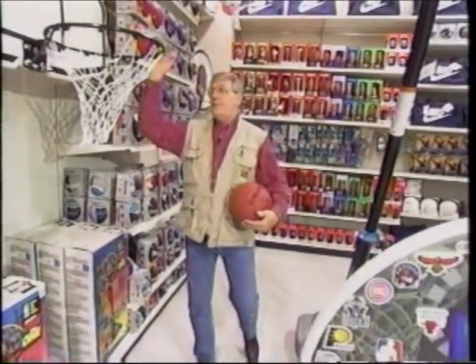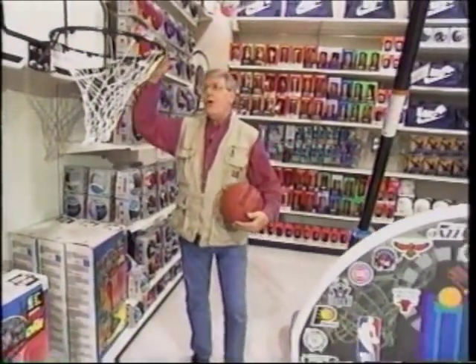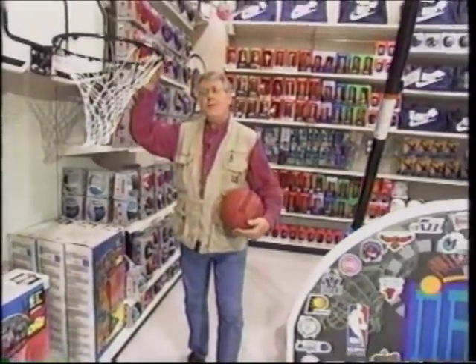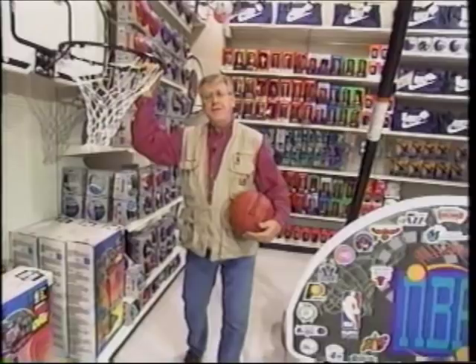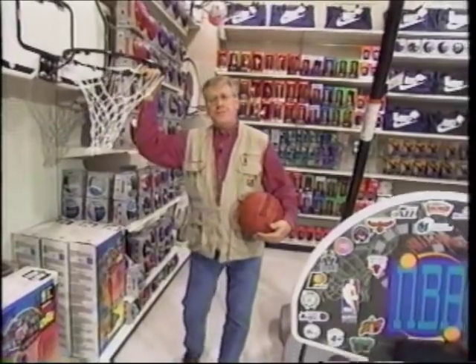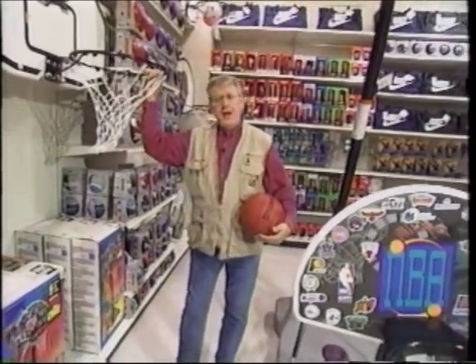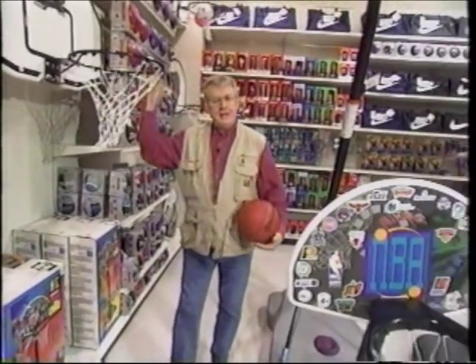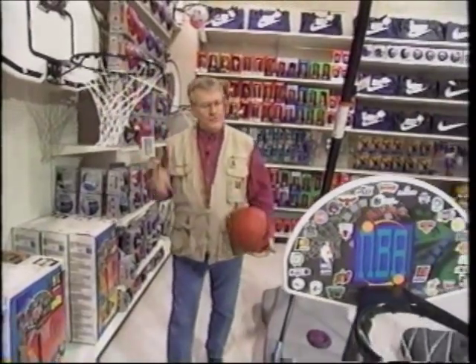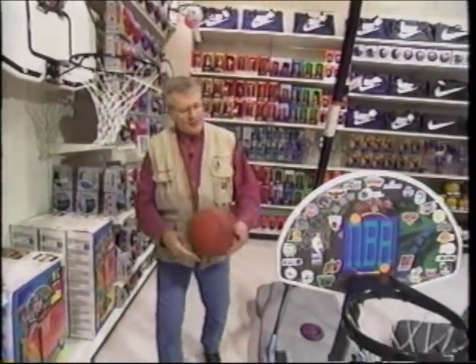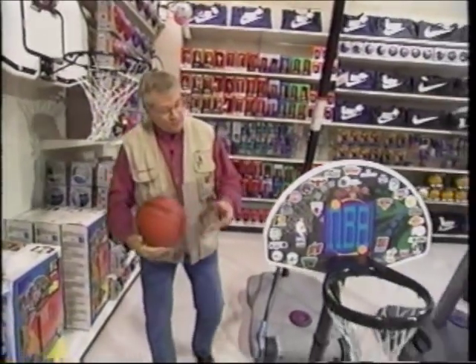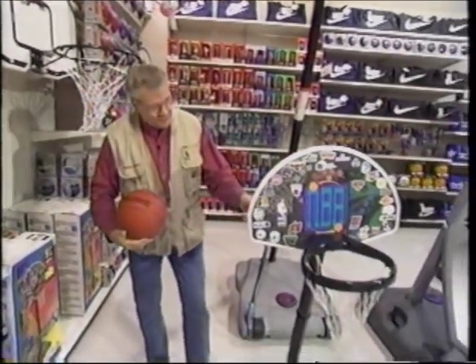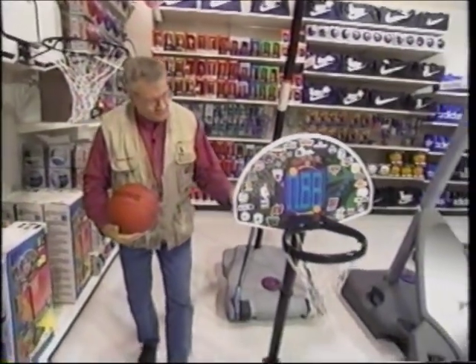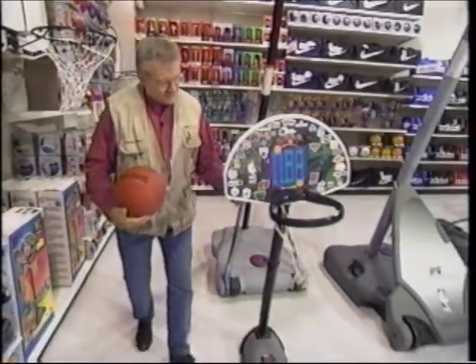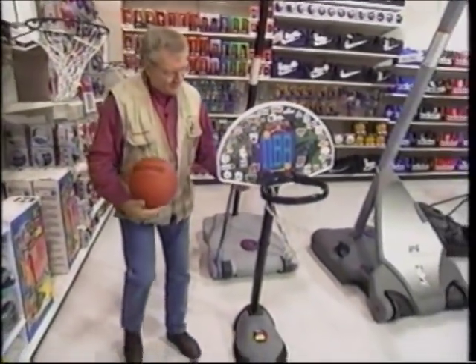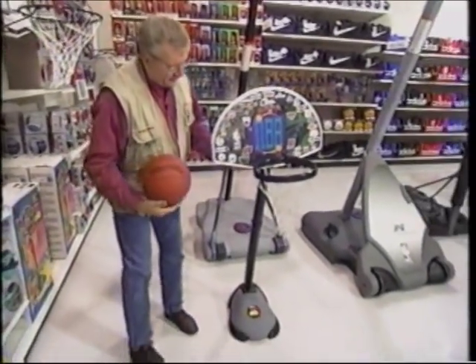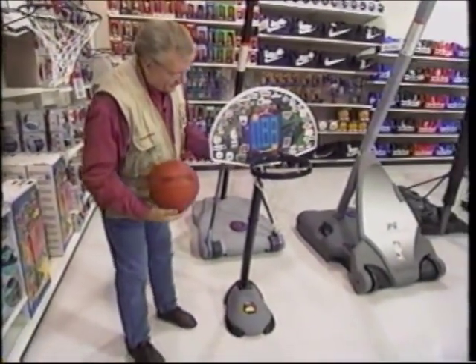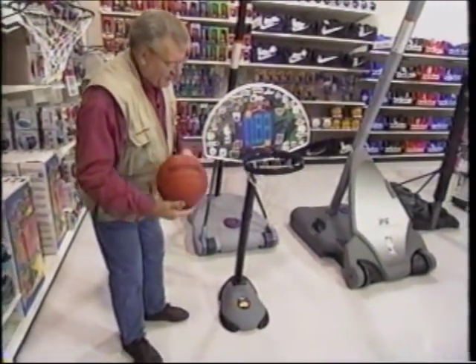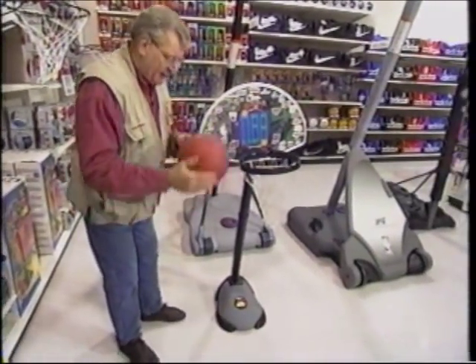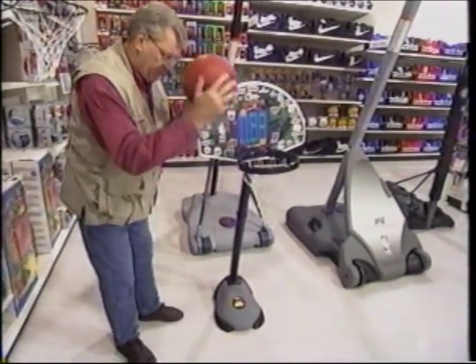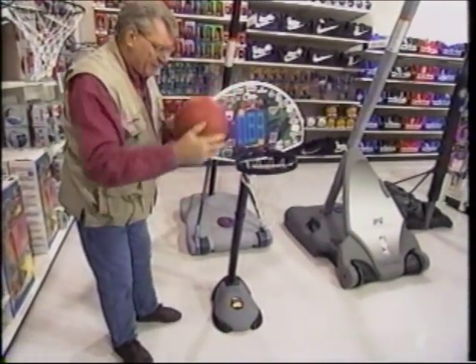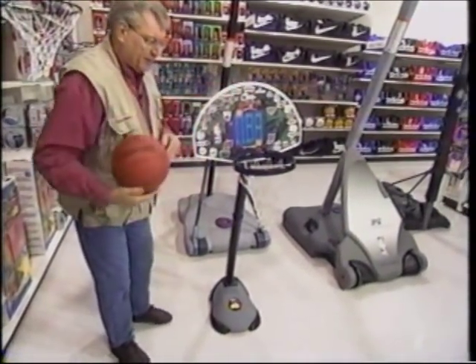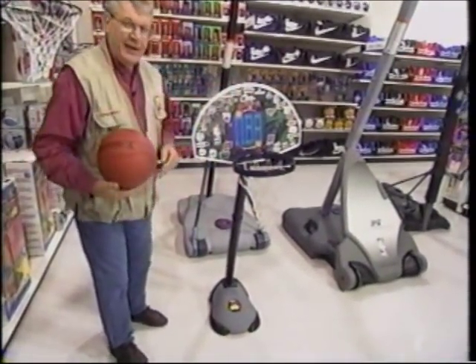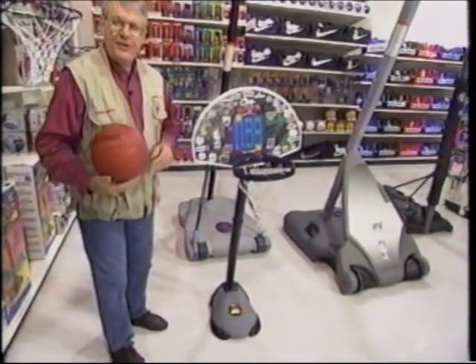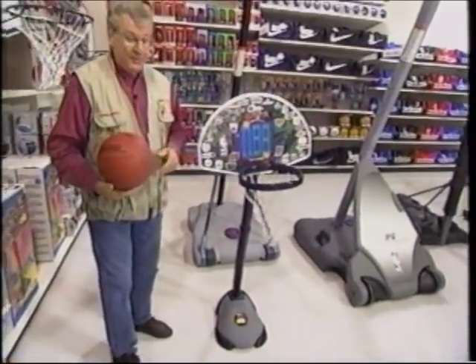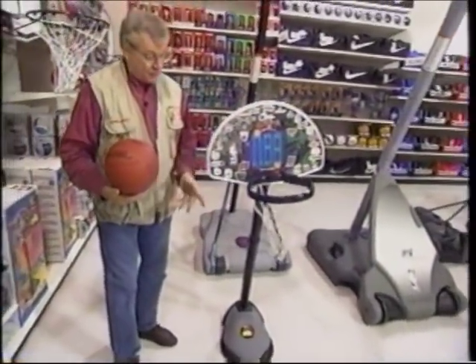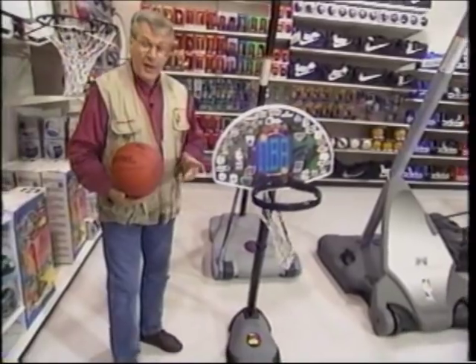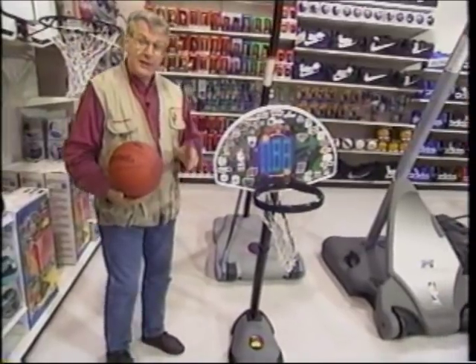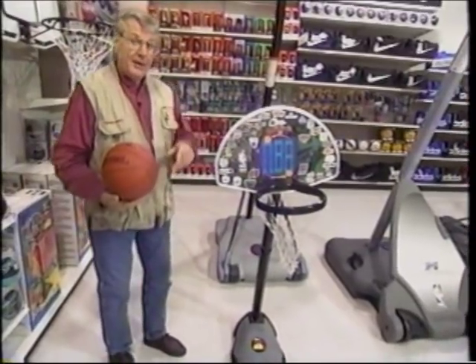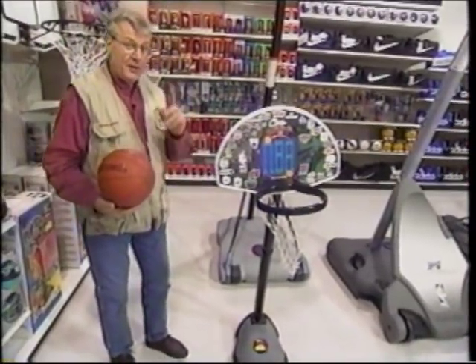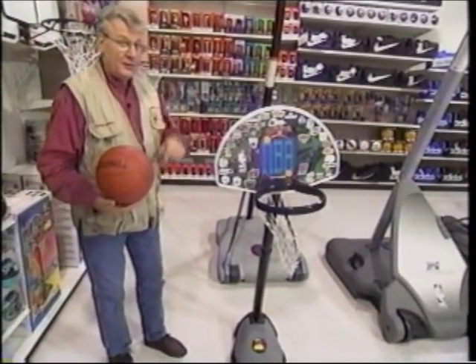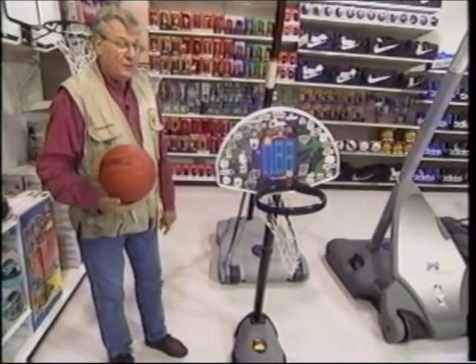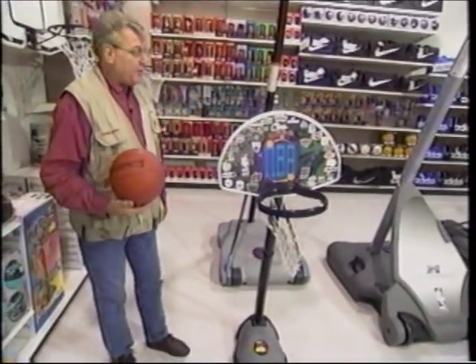All of the different varieties — in fact, here's one here for the little tykes. Isn't that cute? I could slam dunk that every day. But it's handy in the backyard to get the kids started.